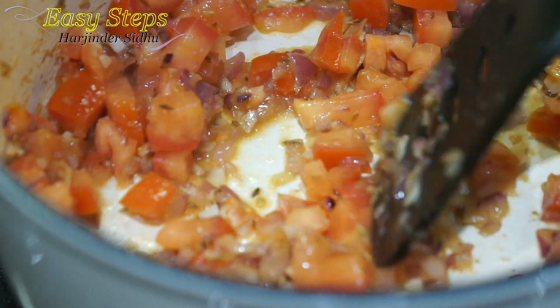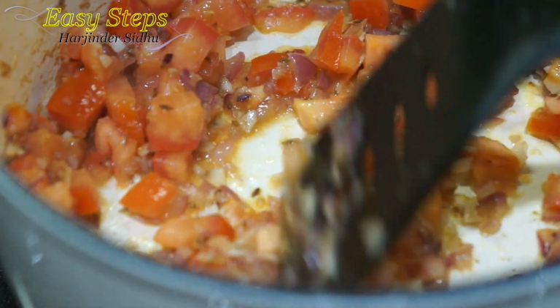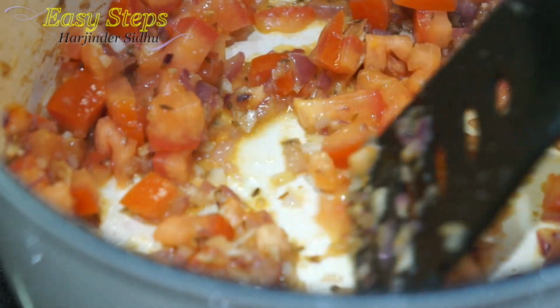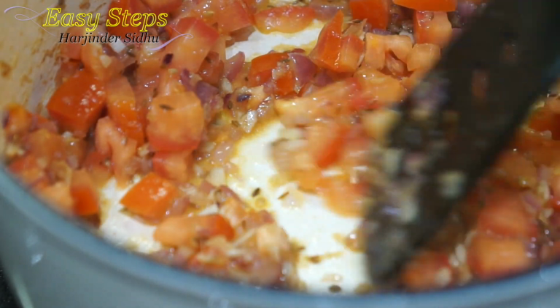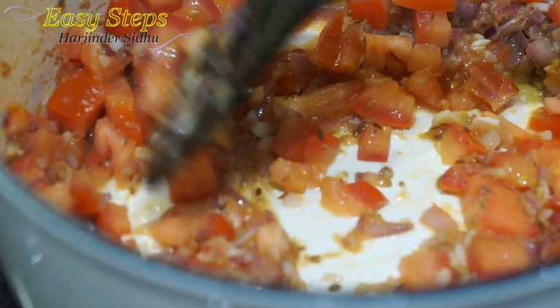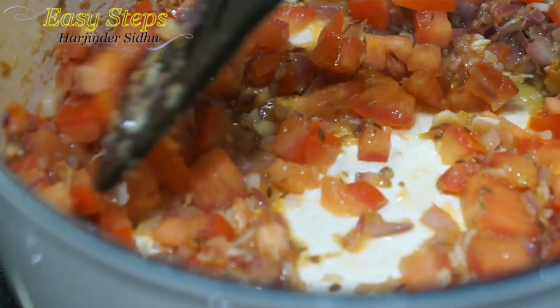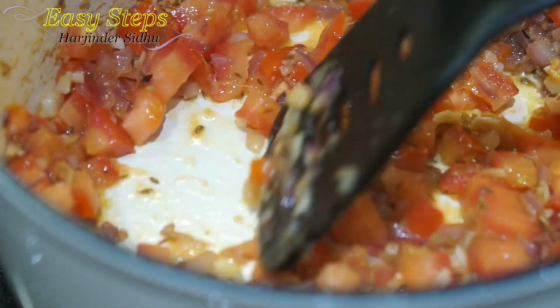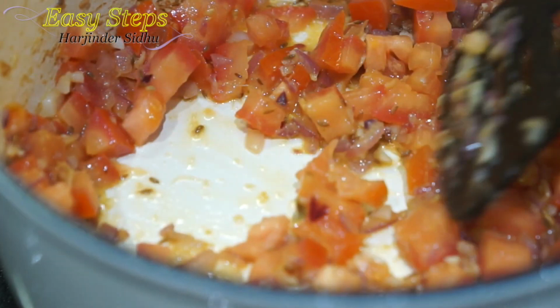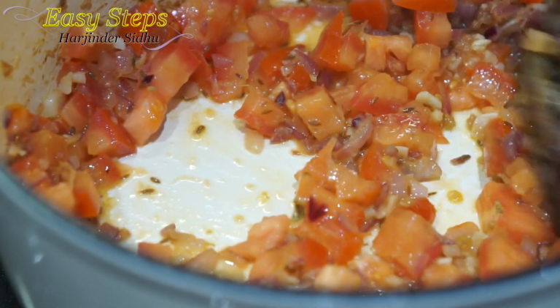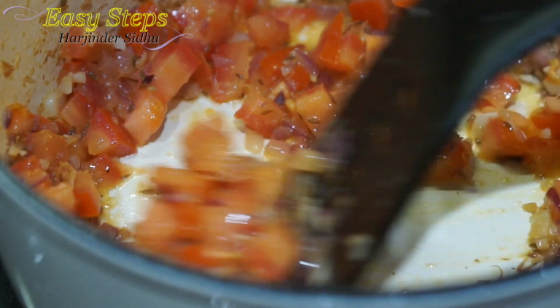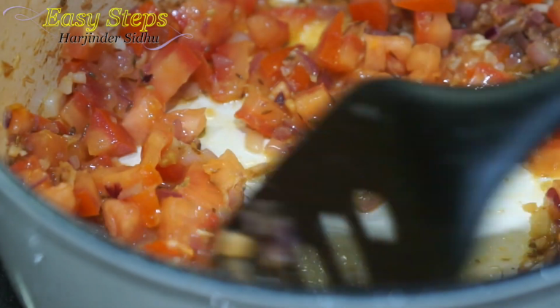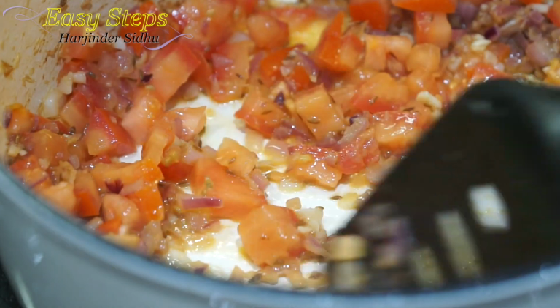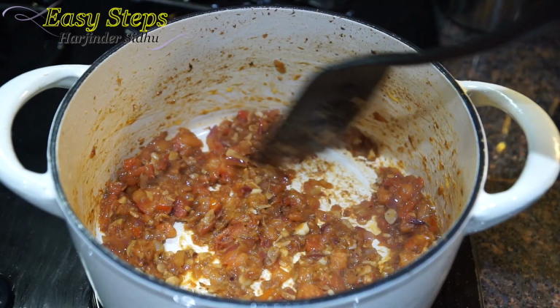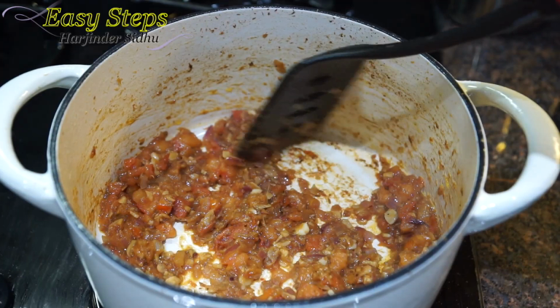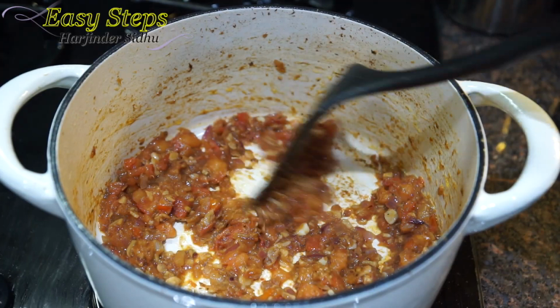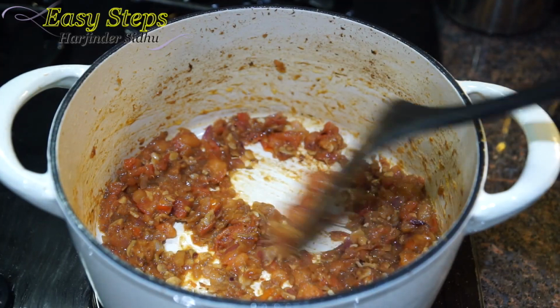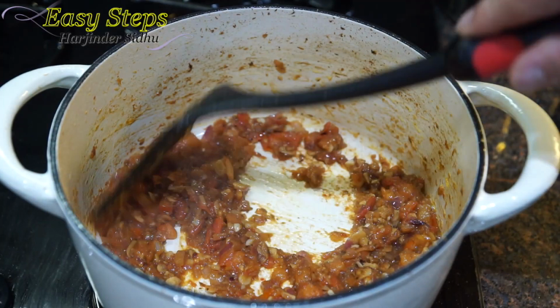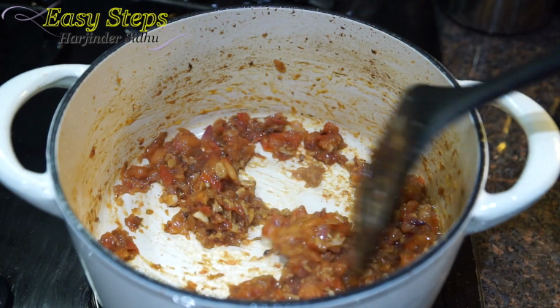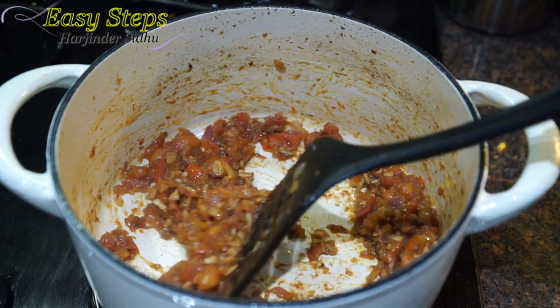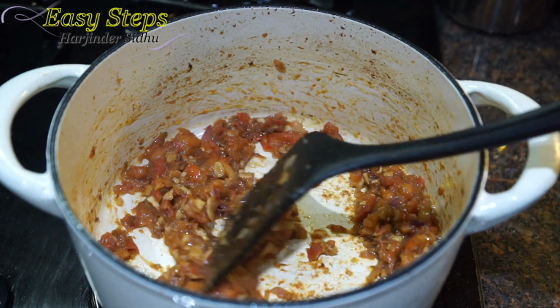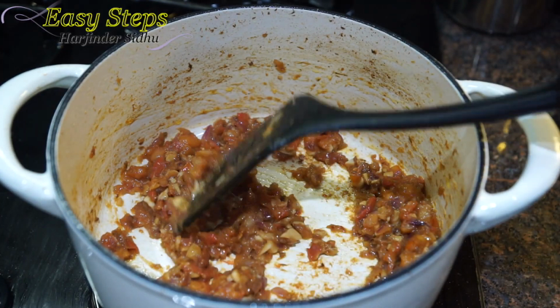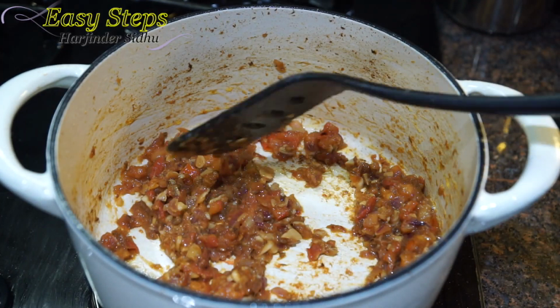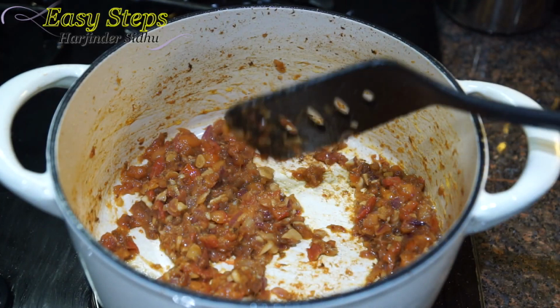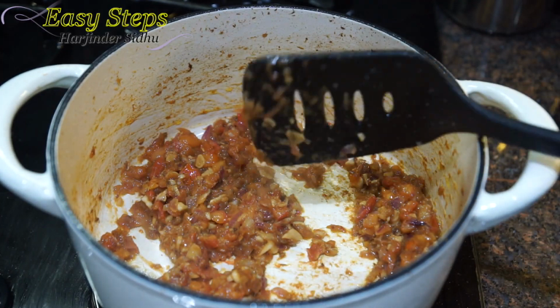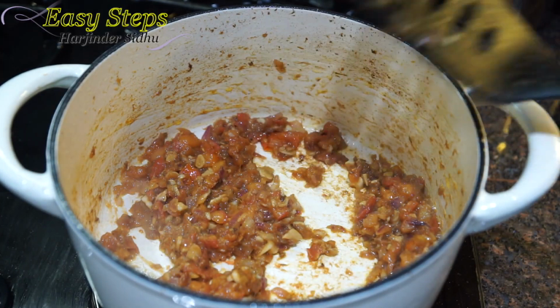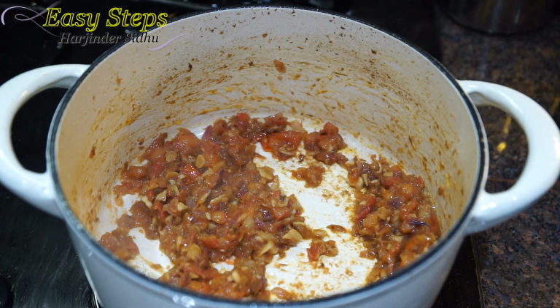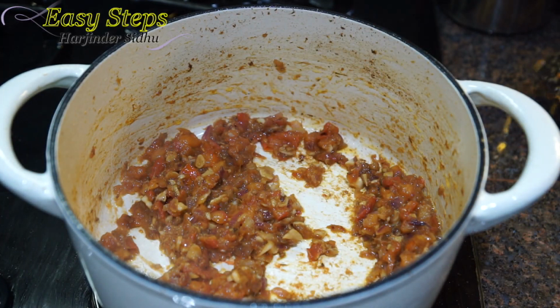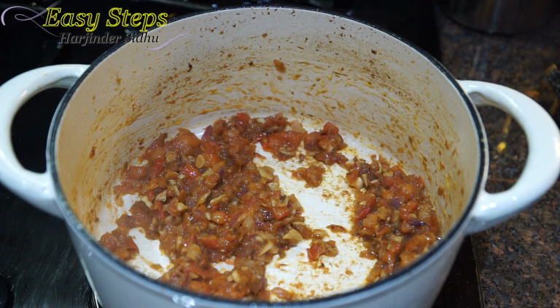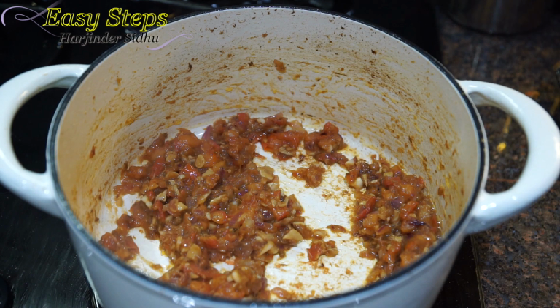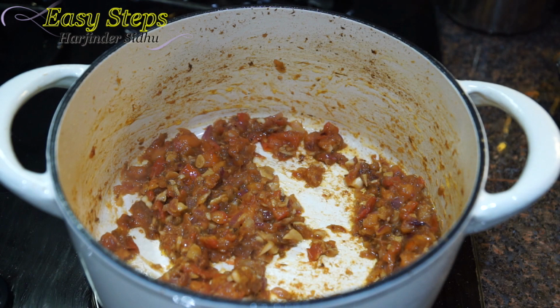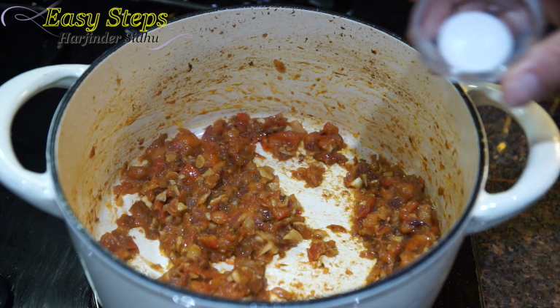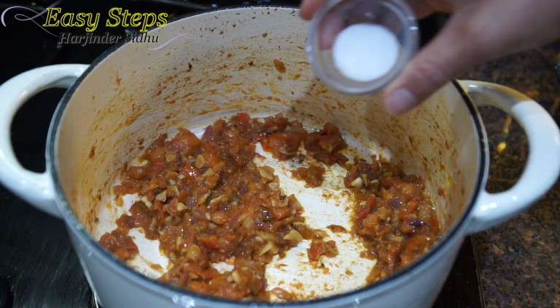We're going to cook our tomatoes until they get tender. Our tomatoes are nicely tender, and now we're going to bring in all the spices — starting with salt.